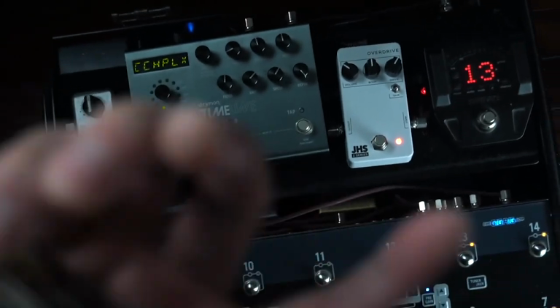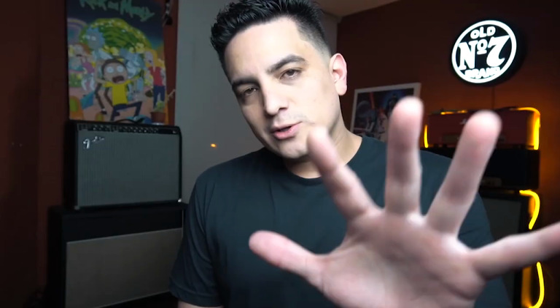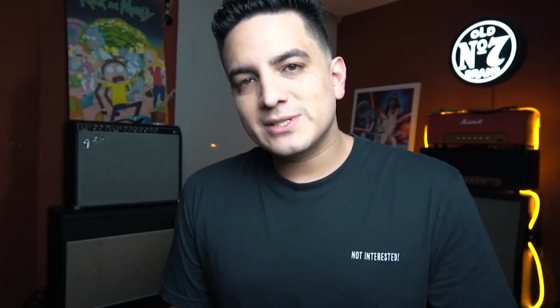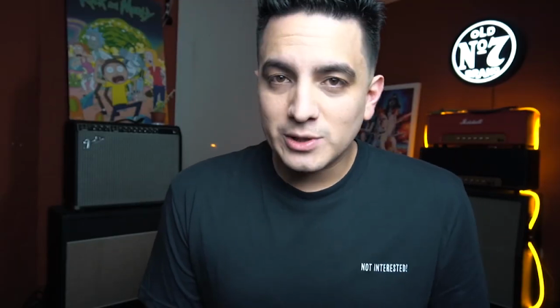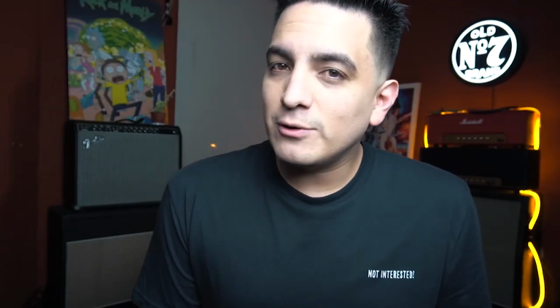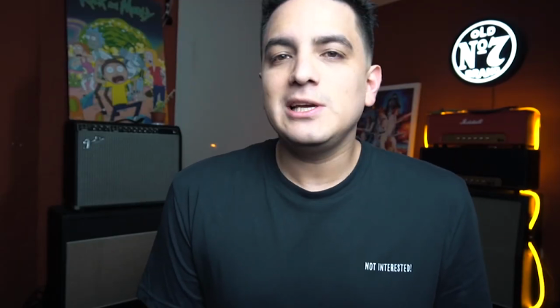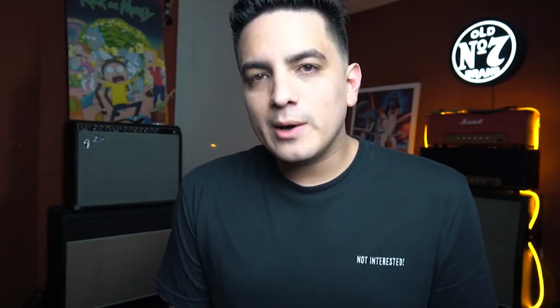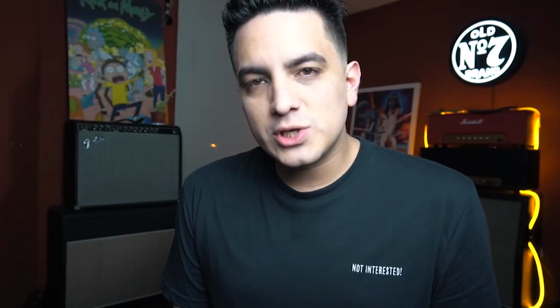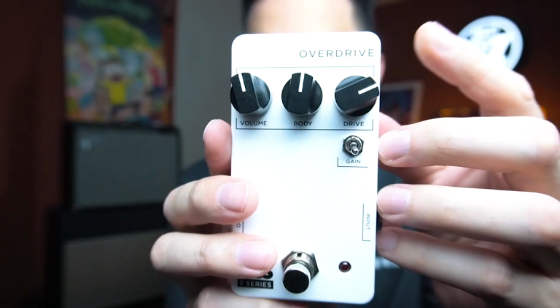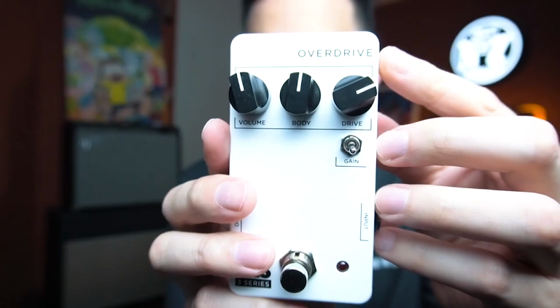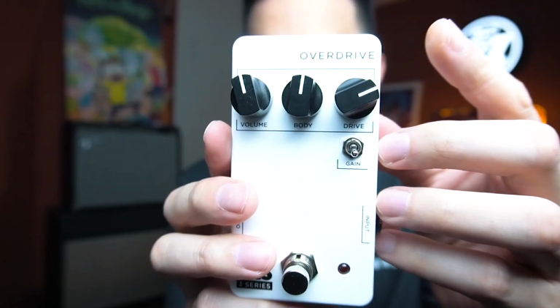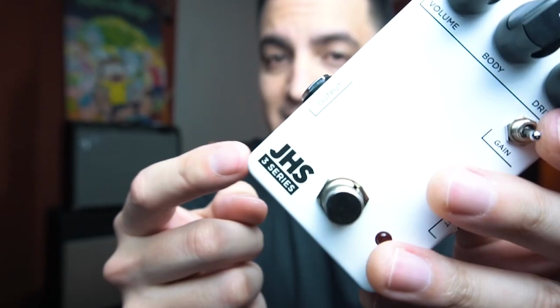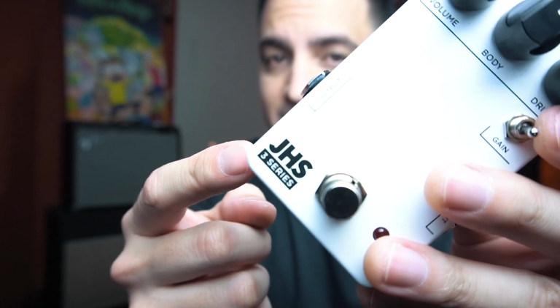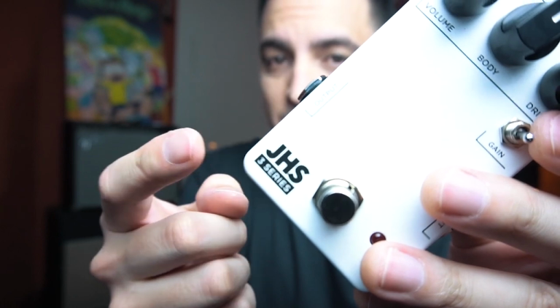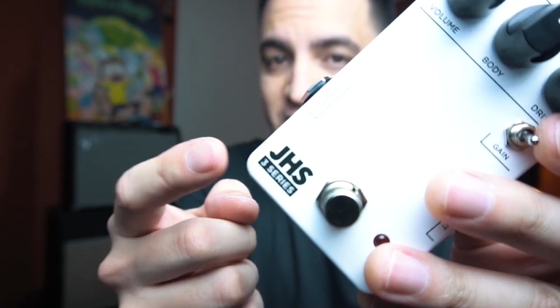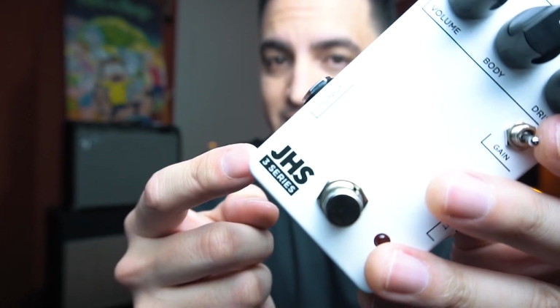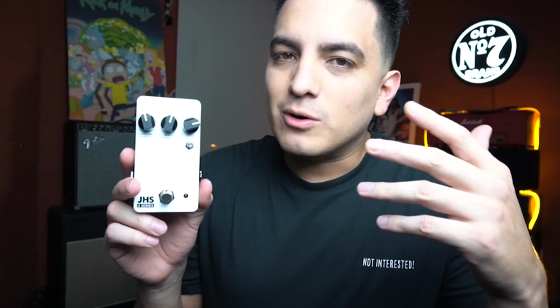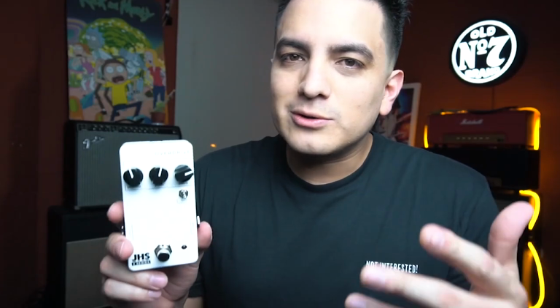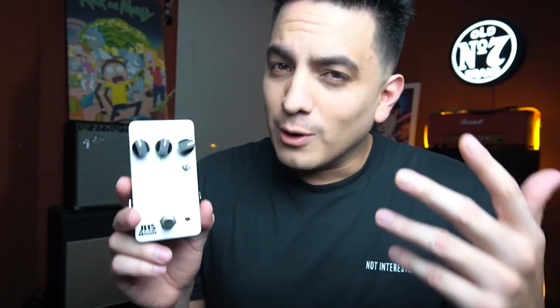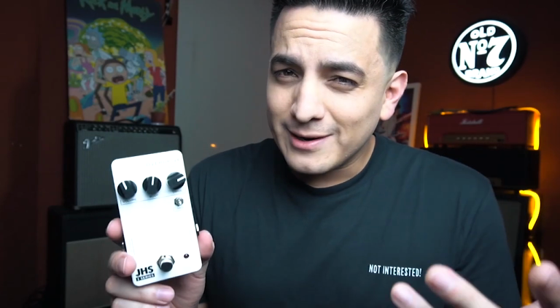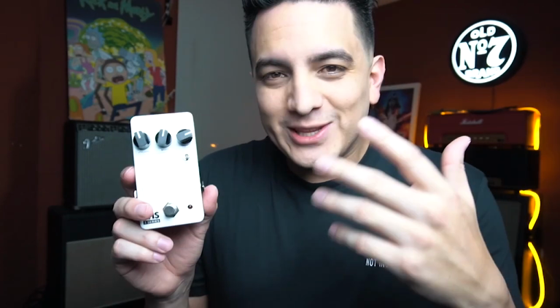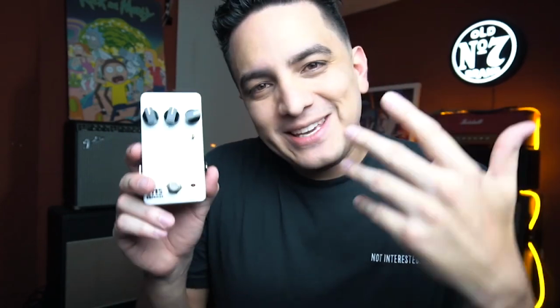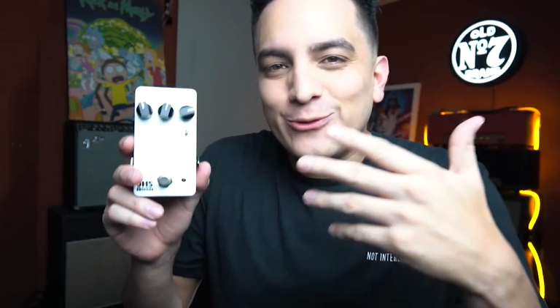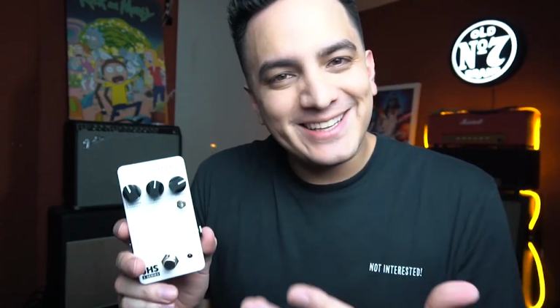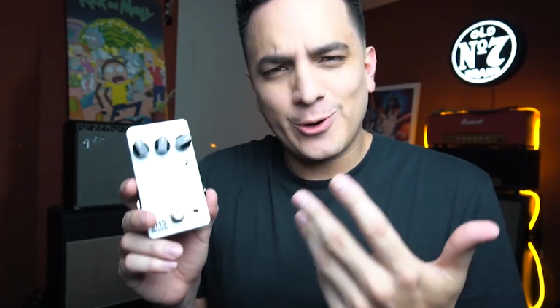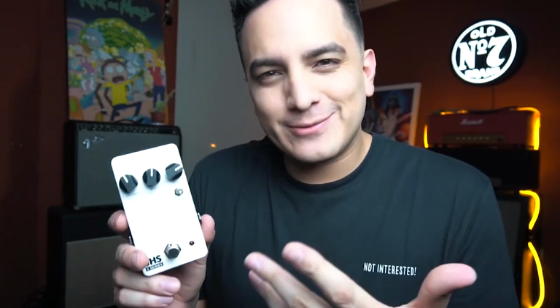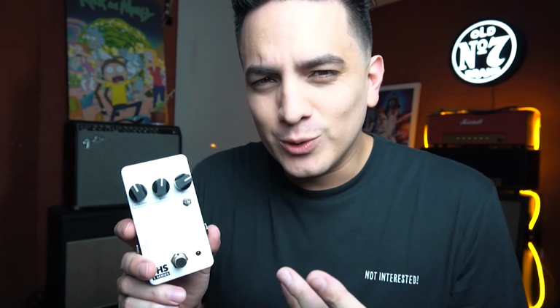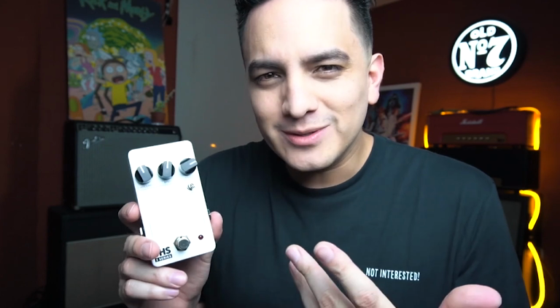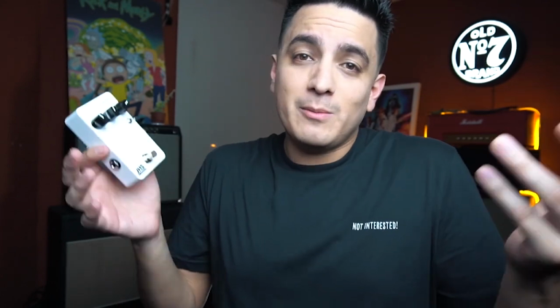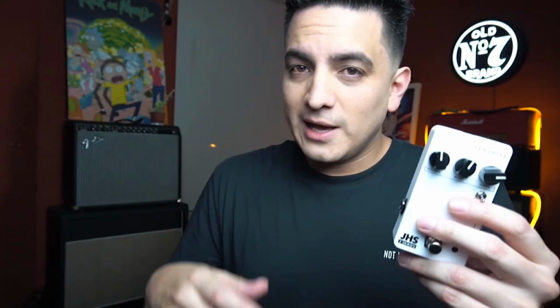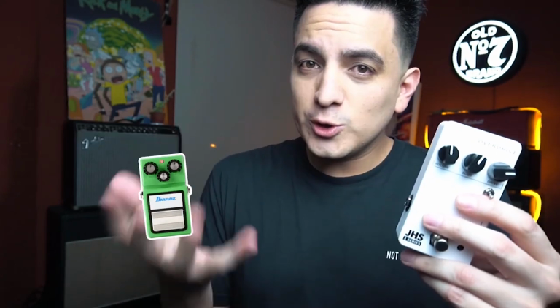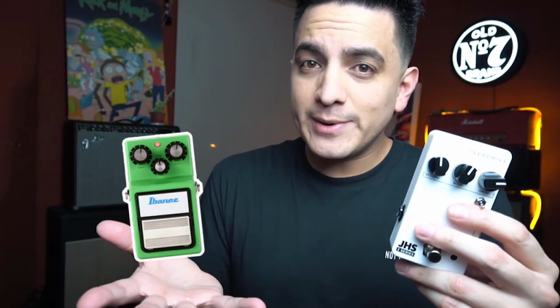Hello everyone, I'm Daniel Flores. And what you just heard is the new overdrive of the Series 3 of JHS, which is another overdrive. No, we have enough overdrive in the world. A mi no me molesta. Is it a Tube Screamer?